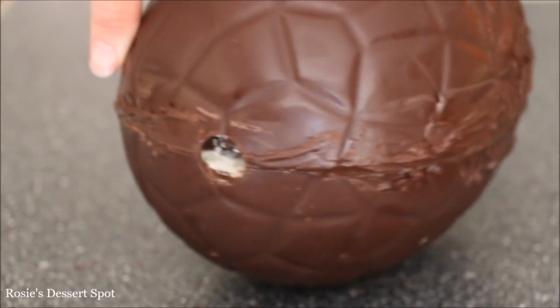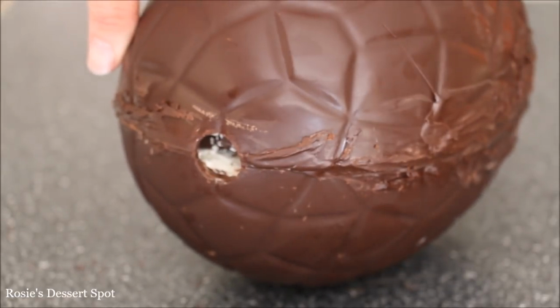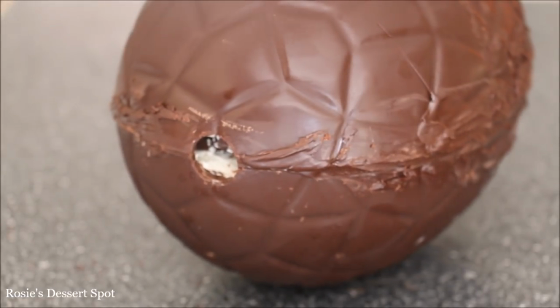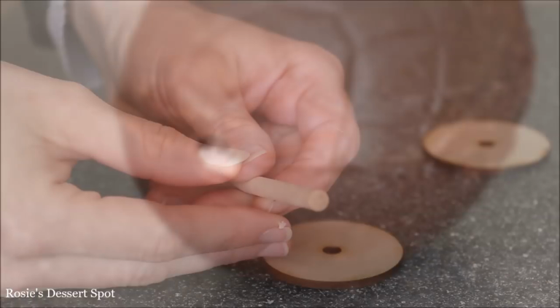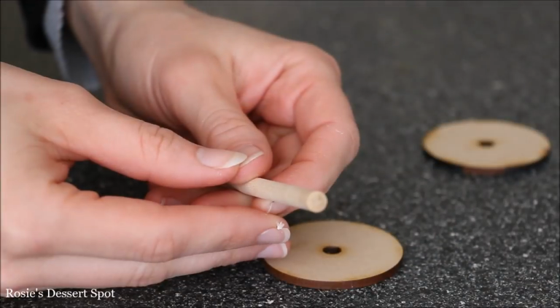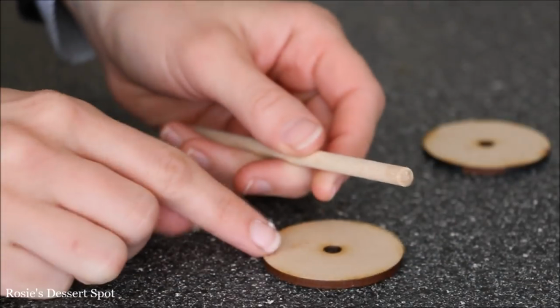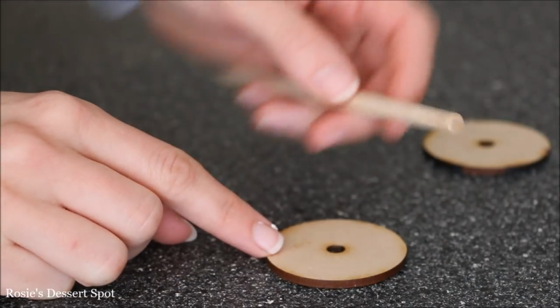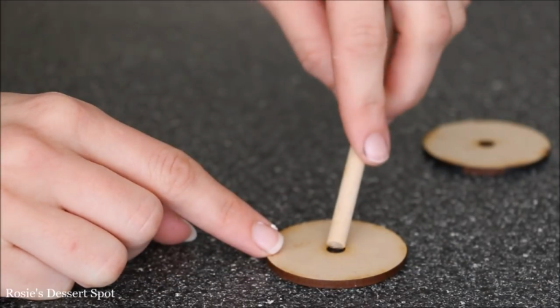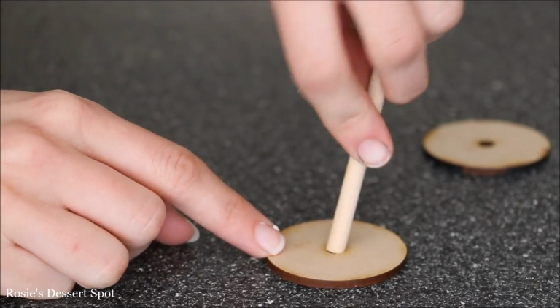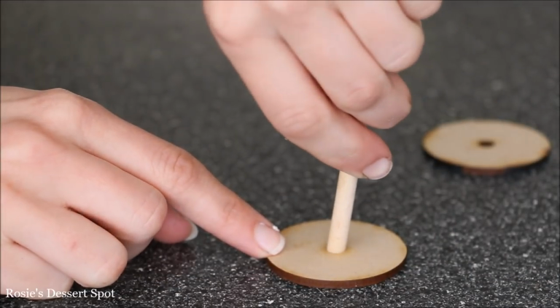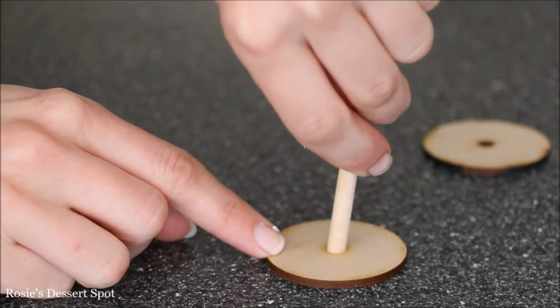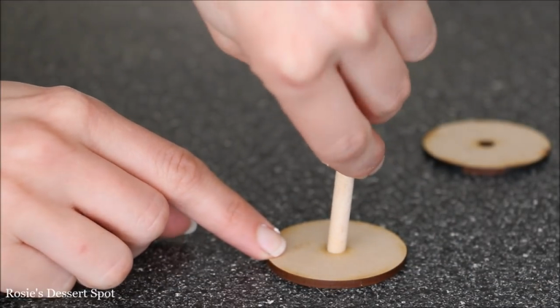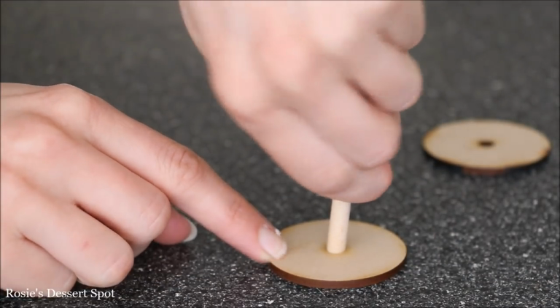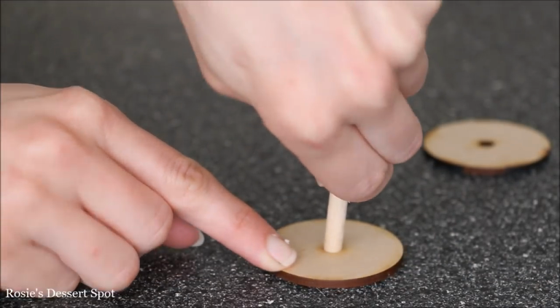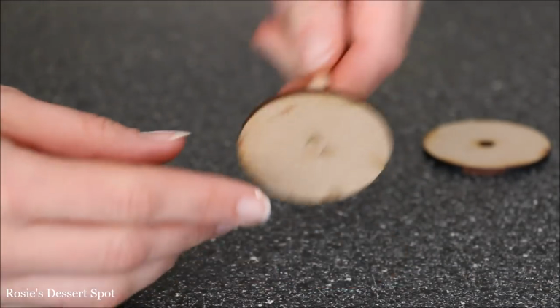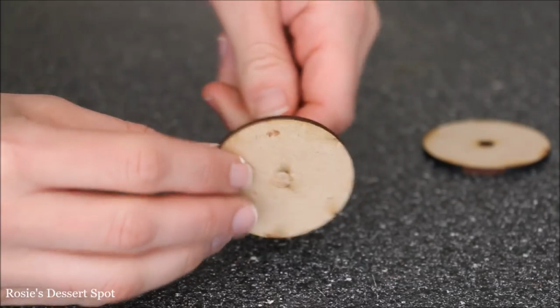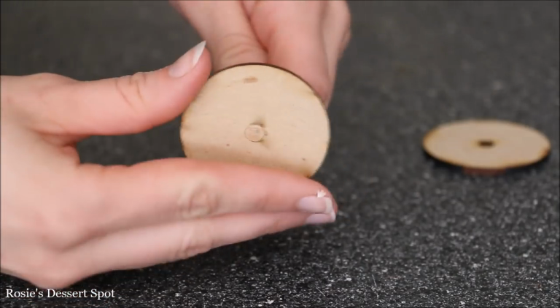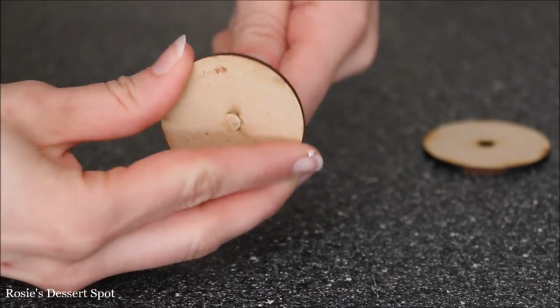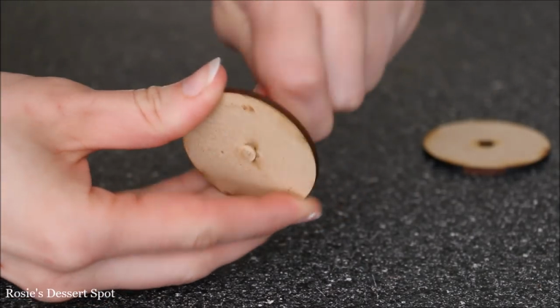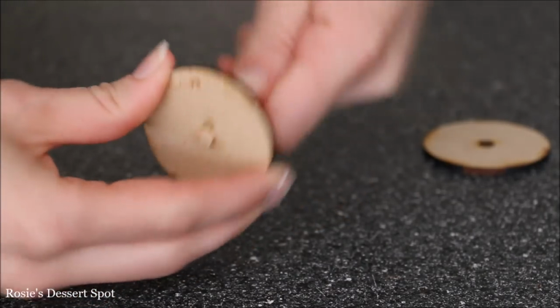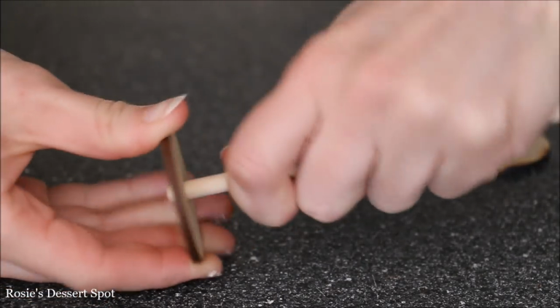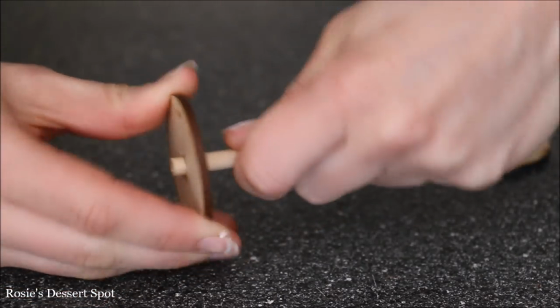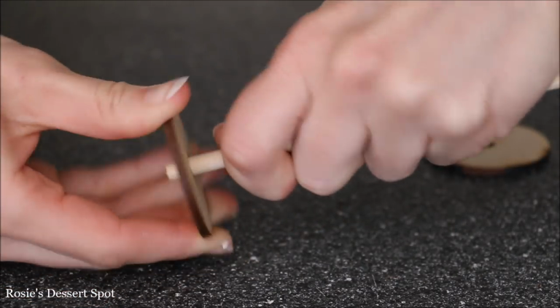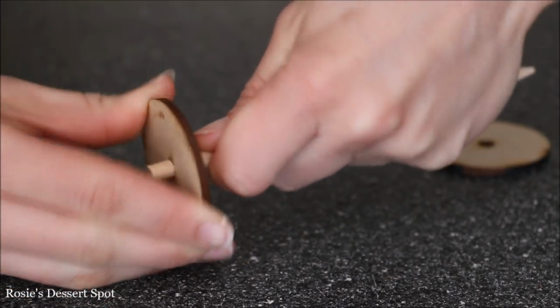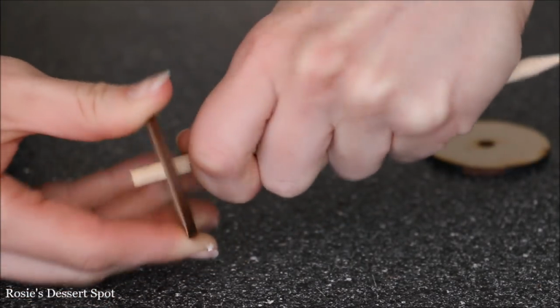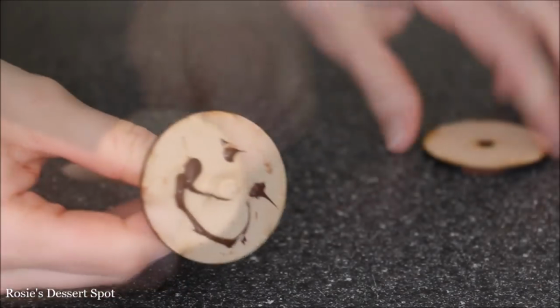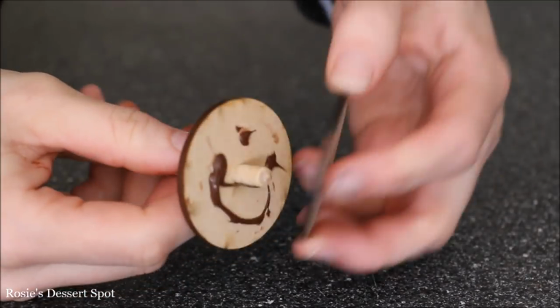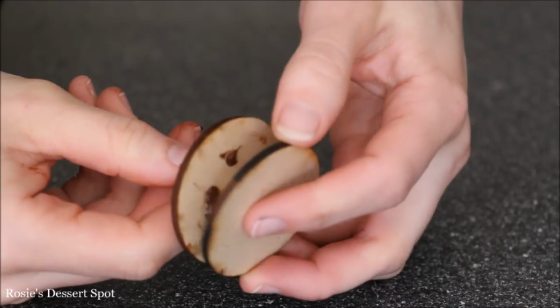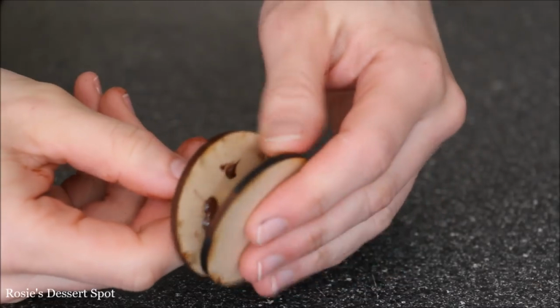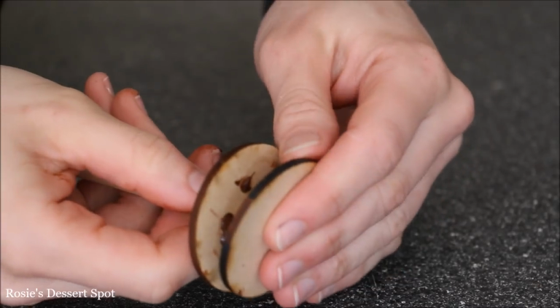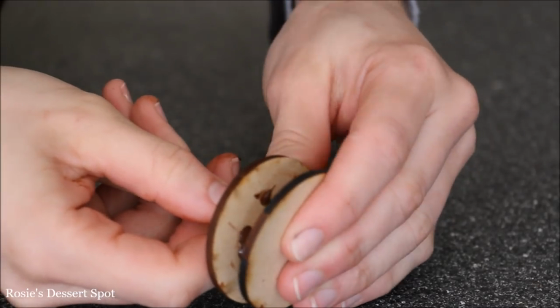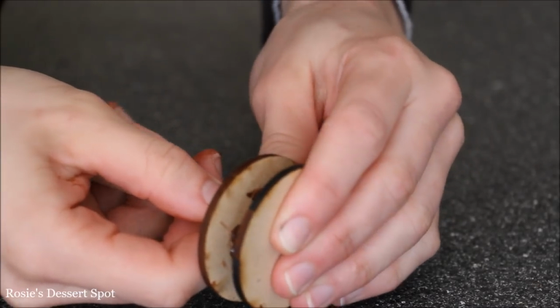Because it's not a free-standing cake you do have to make a bit of a support system. I have some MDF board and a six-millimetre diameter dowel, and it's a six-millimetre hole as well, so it's really snug and tight in there.